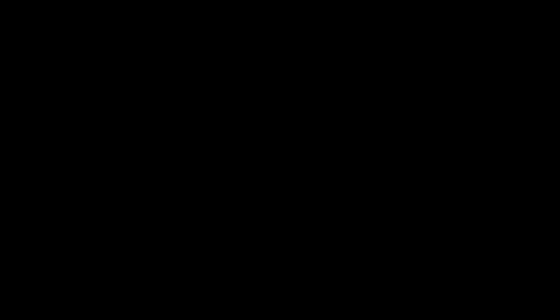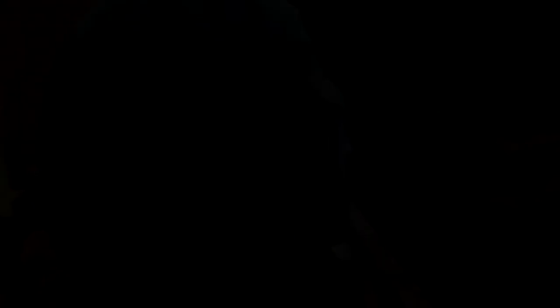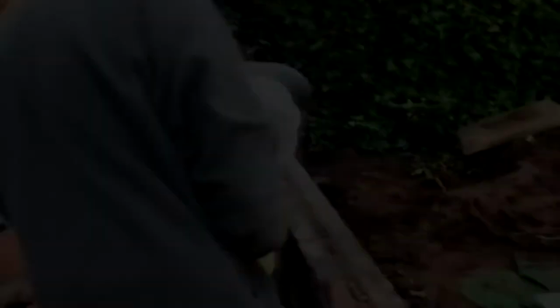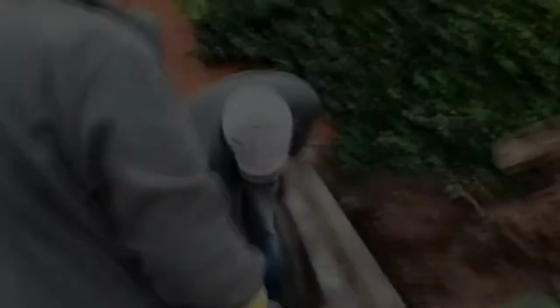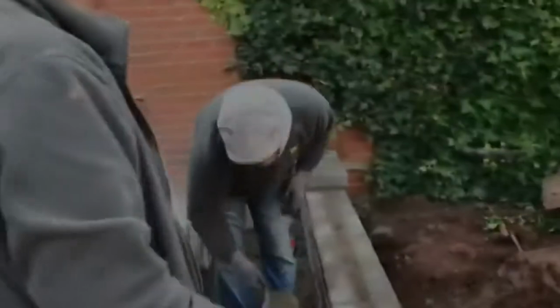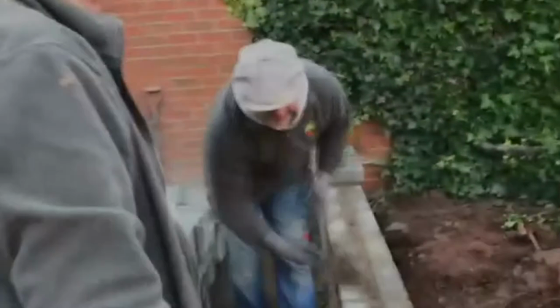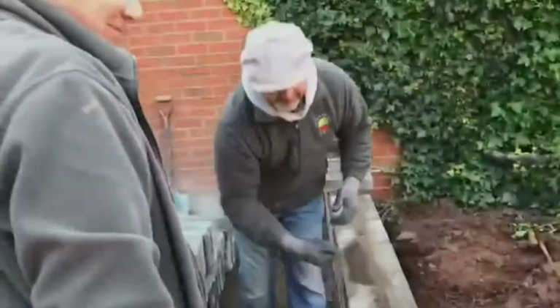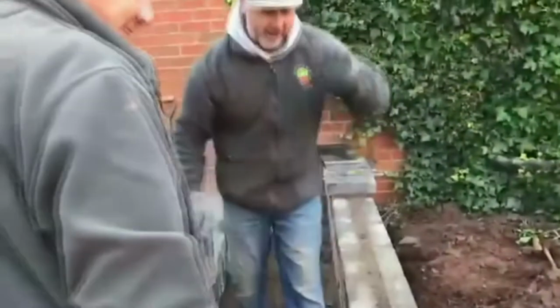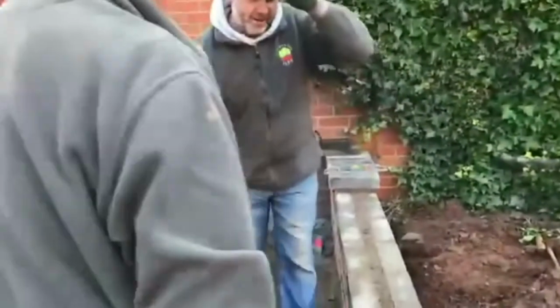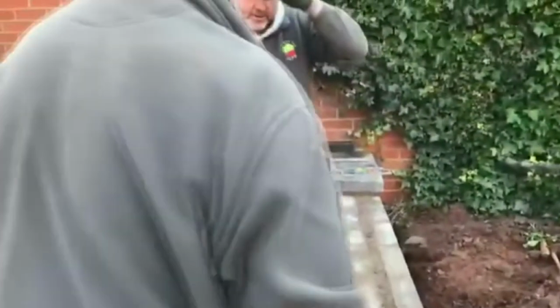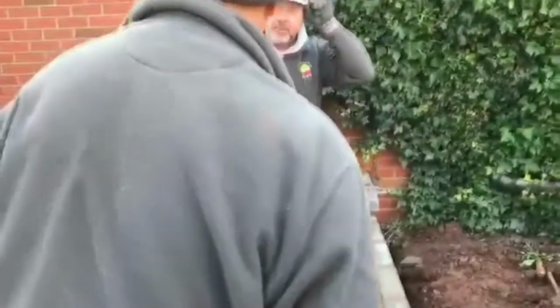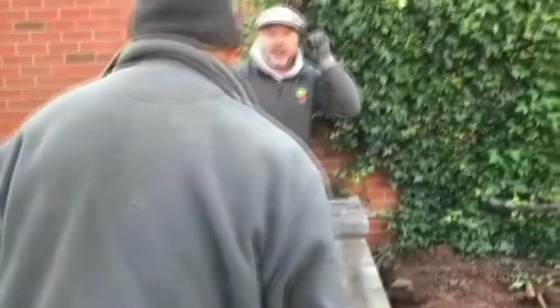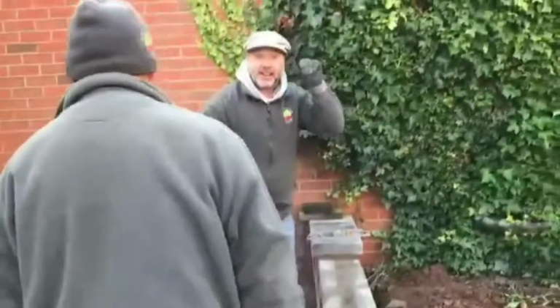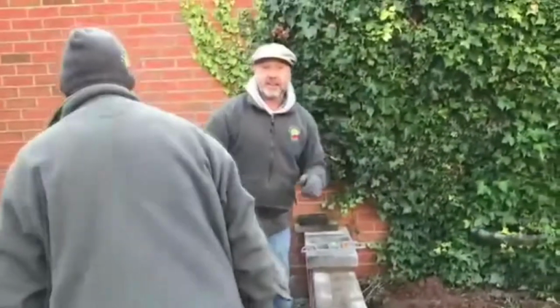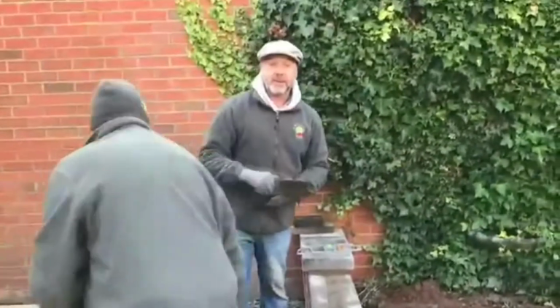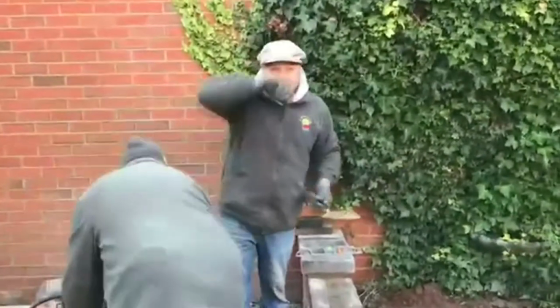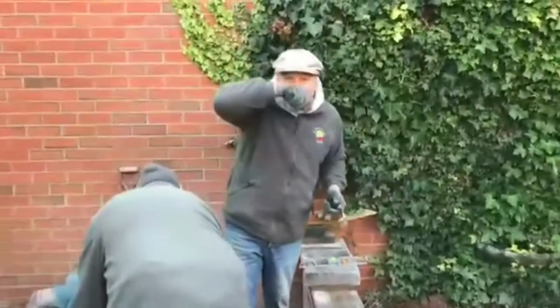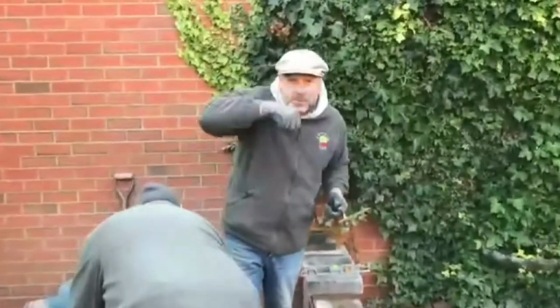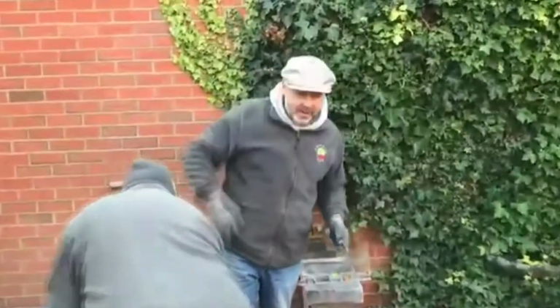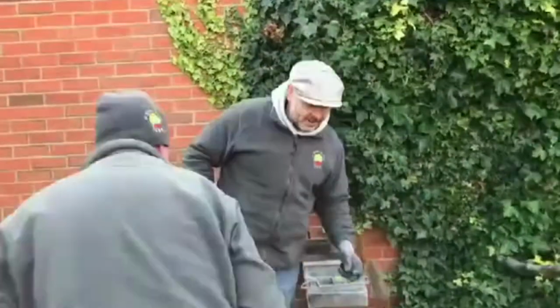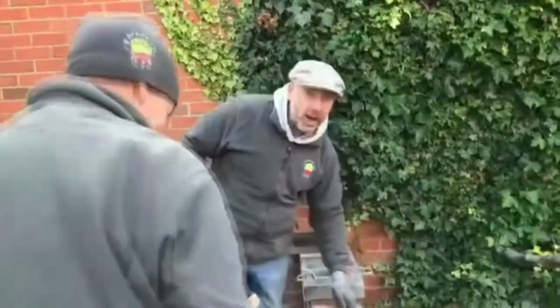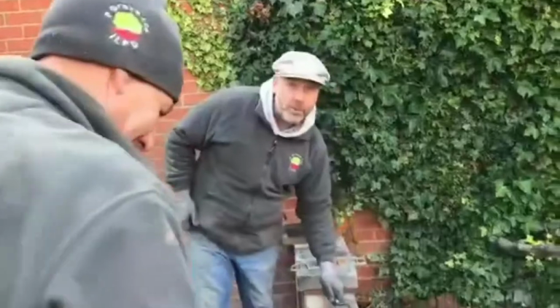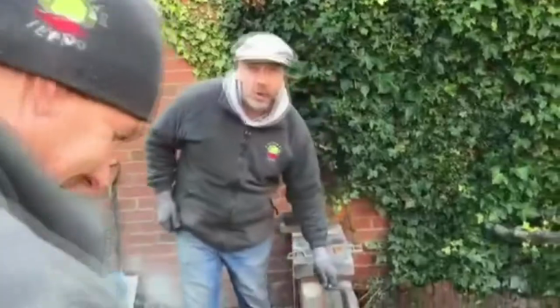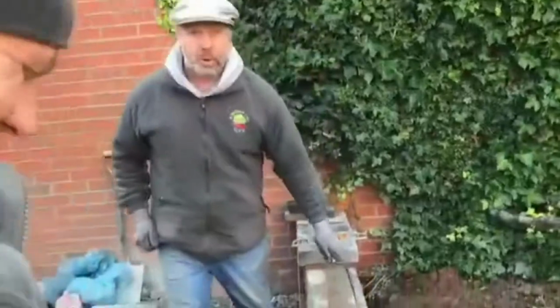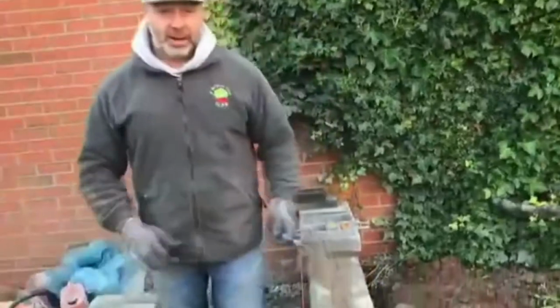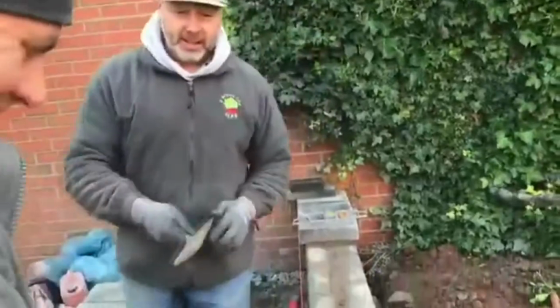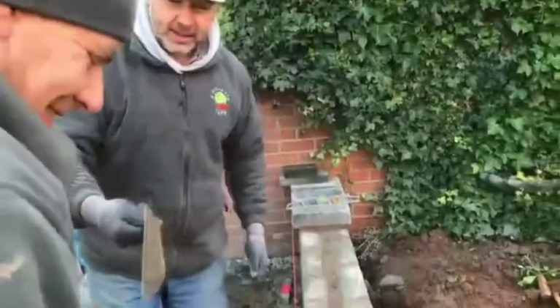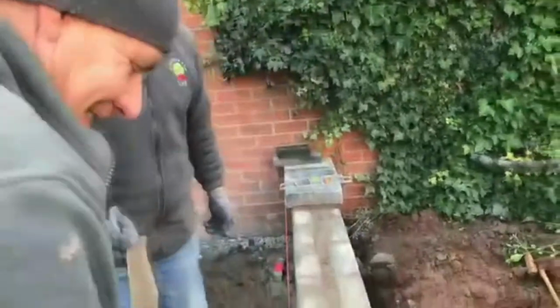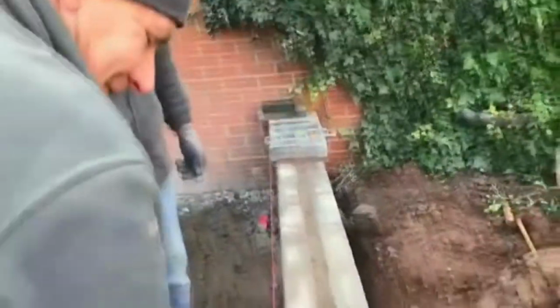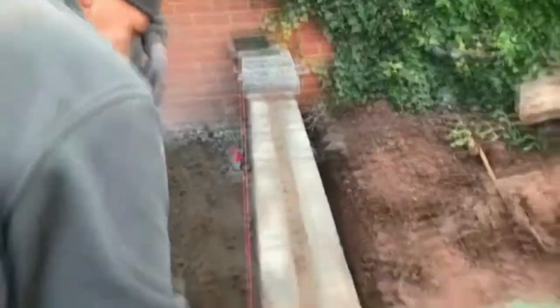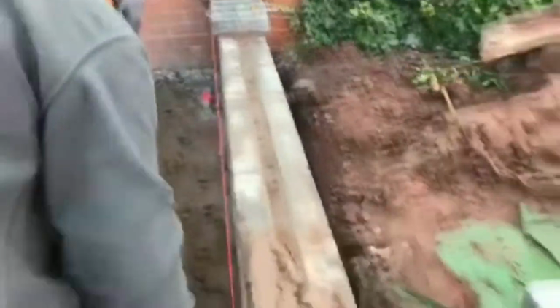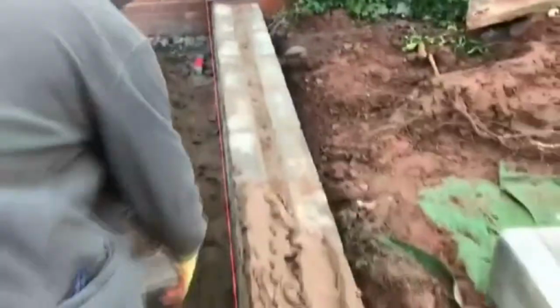Are you ready? We're on. We're on the job at Arterbury — Tobermore walling and Tobermore copings.